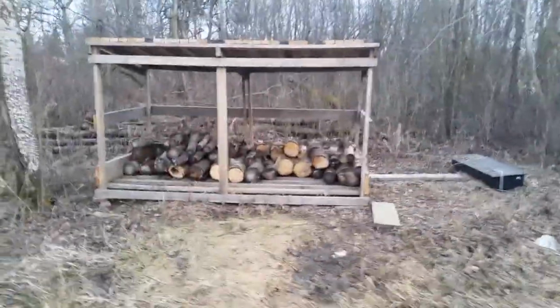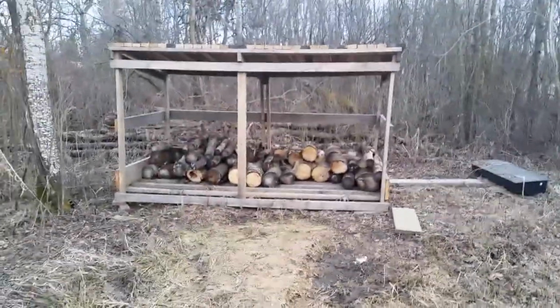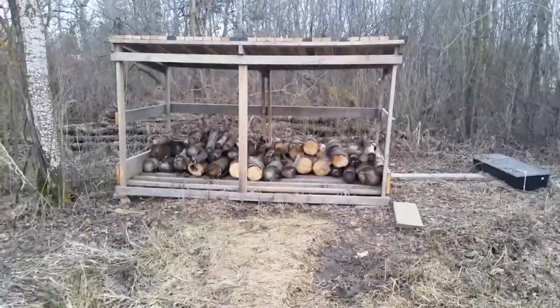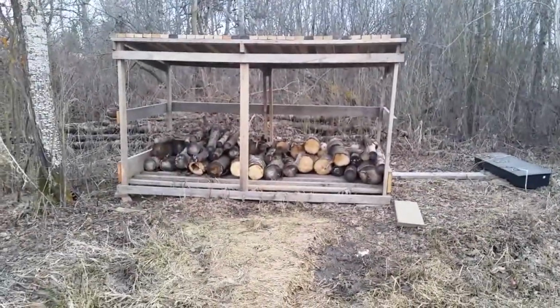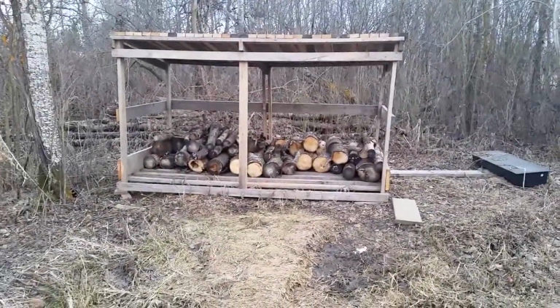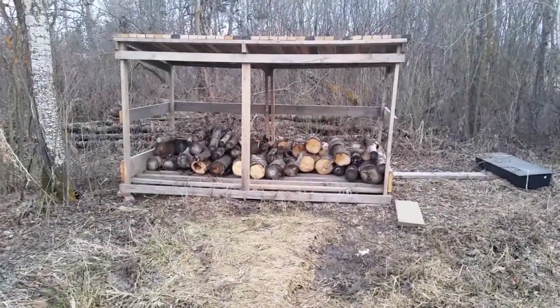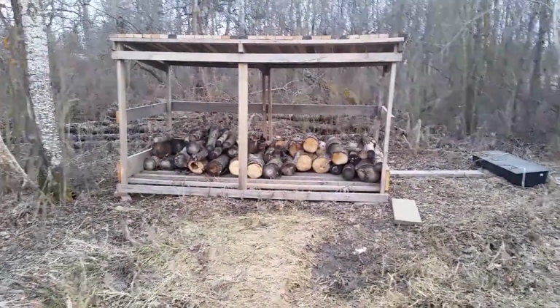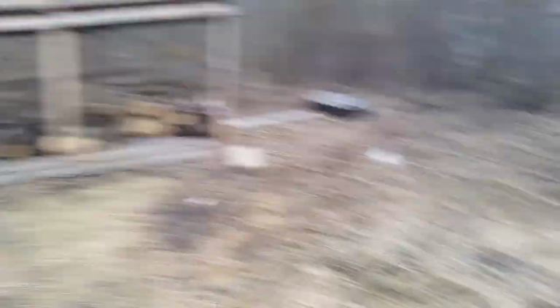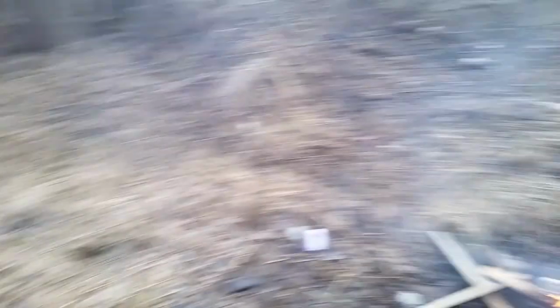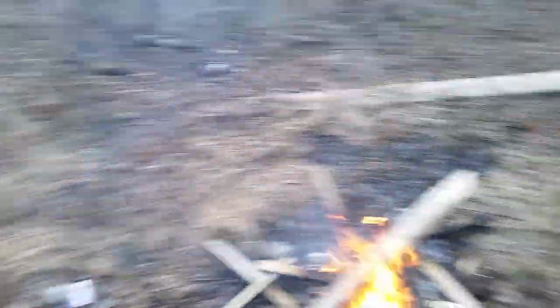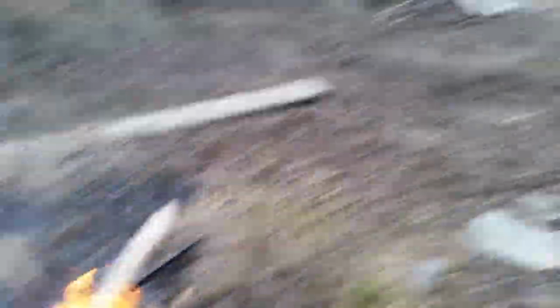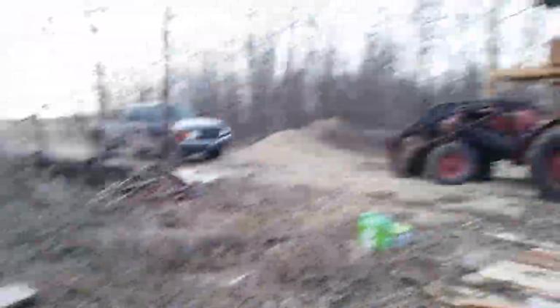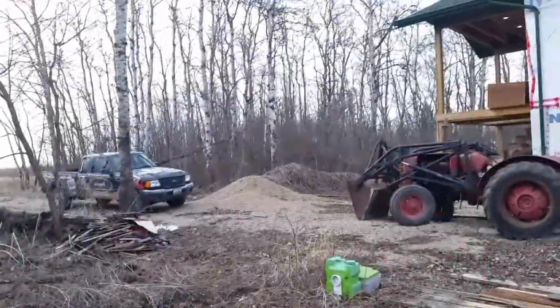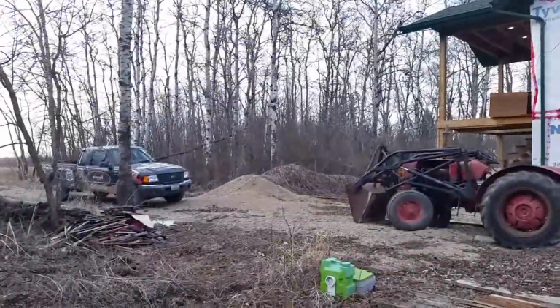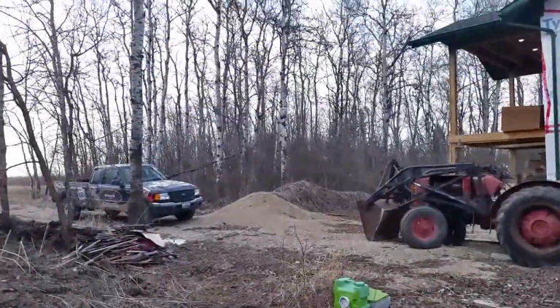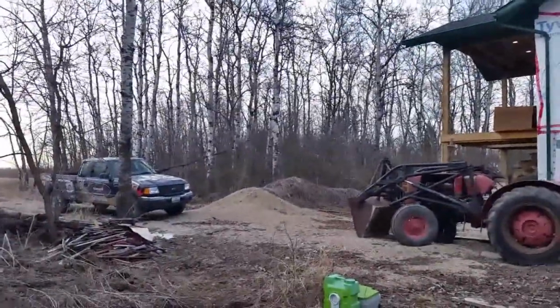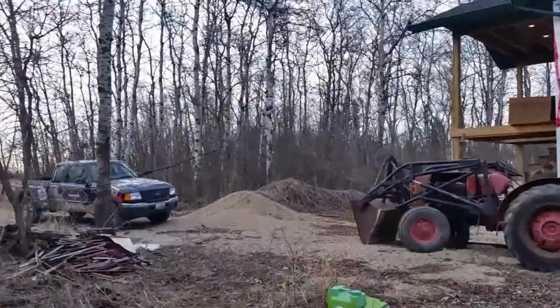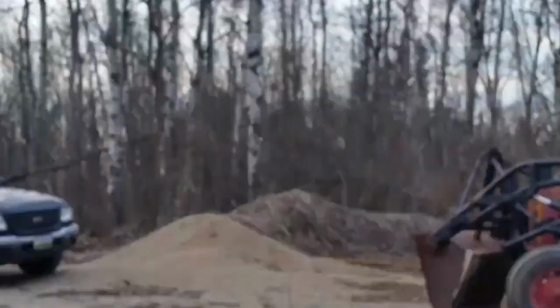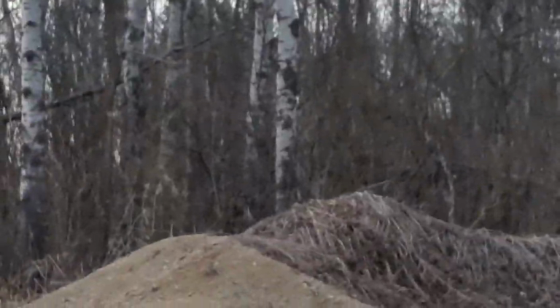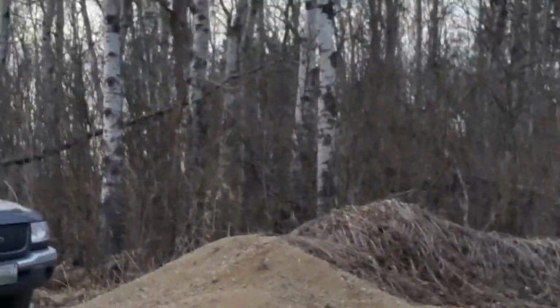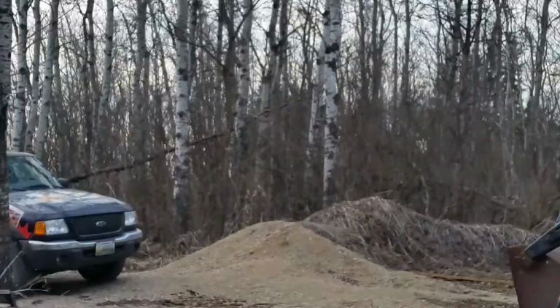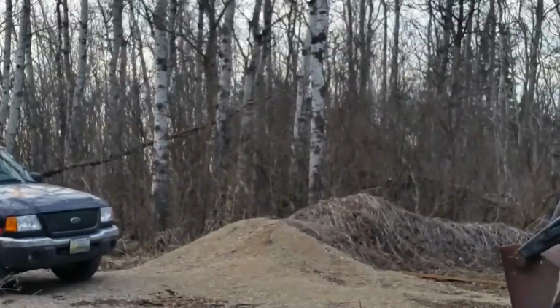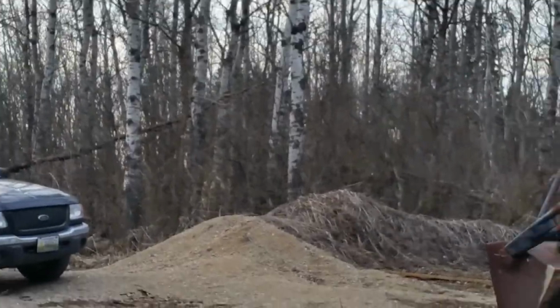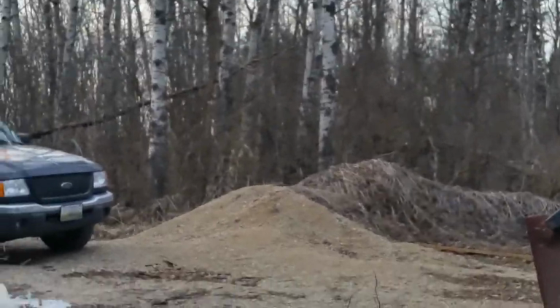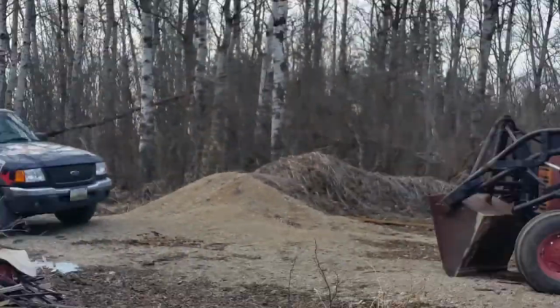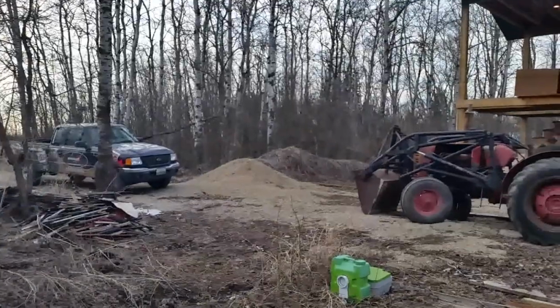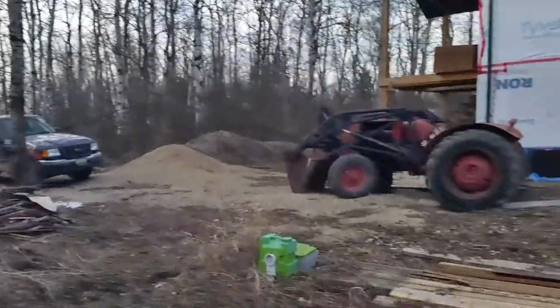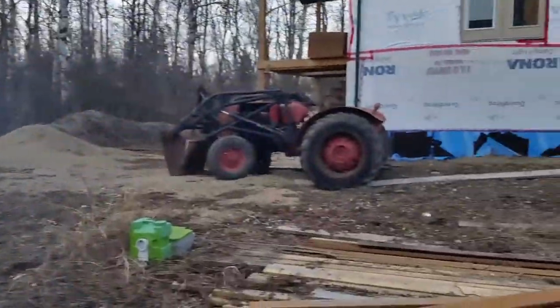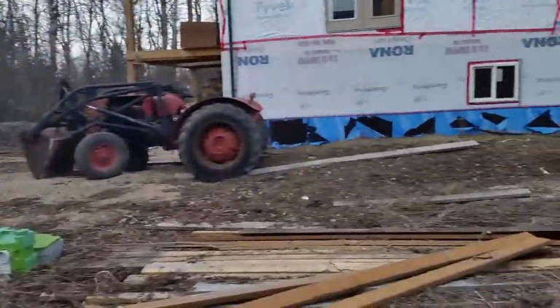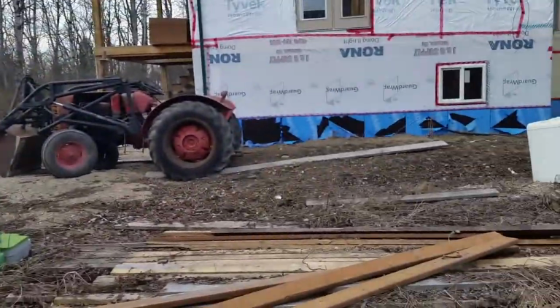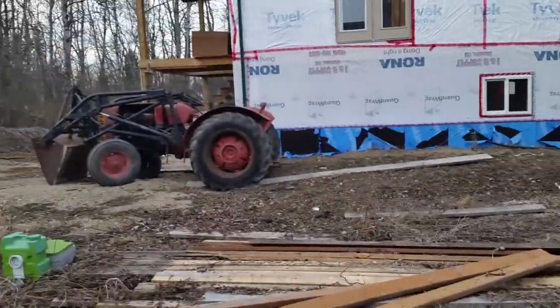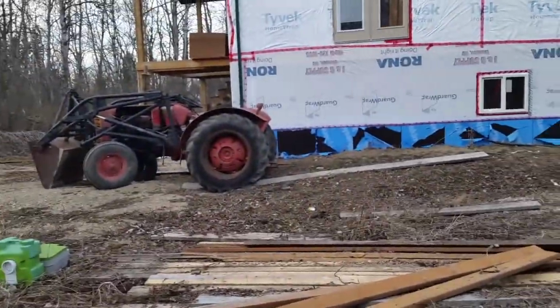The woodshed's got to be filled — we'll do that this year. Got to take those trees down right there so they can put the well in. Got to move all that gravel and dirt. Got to get the tractor back up and running.